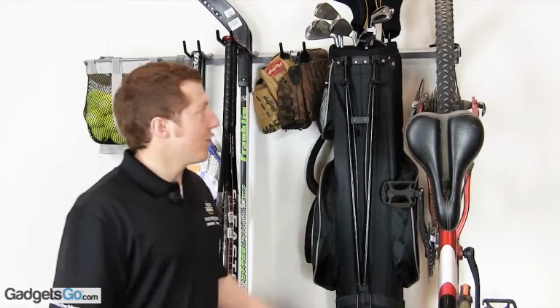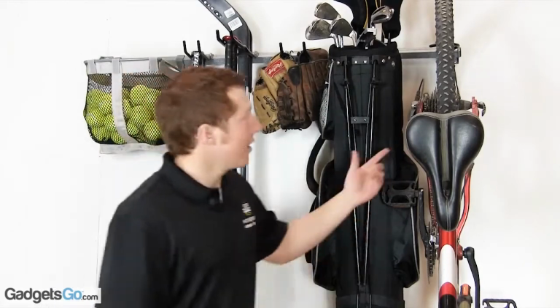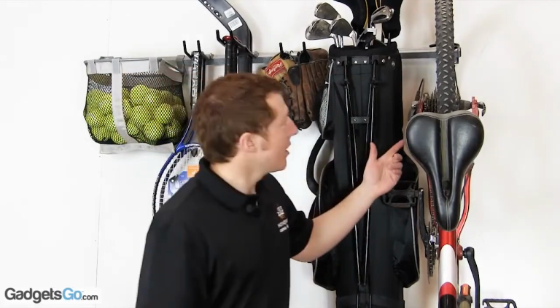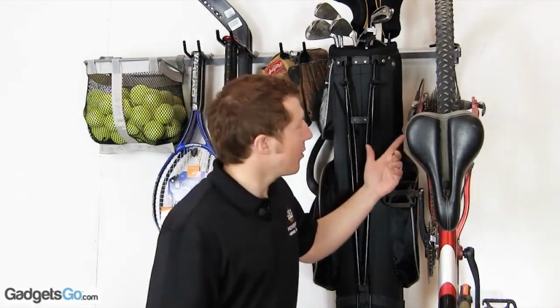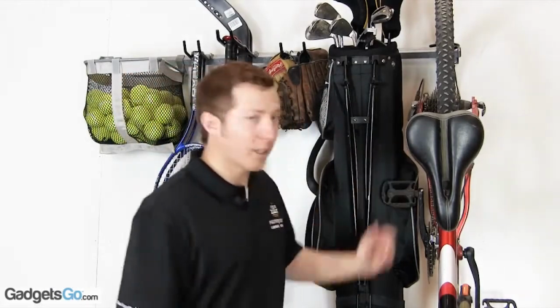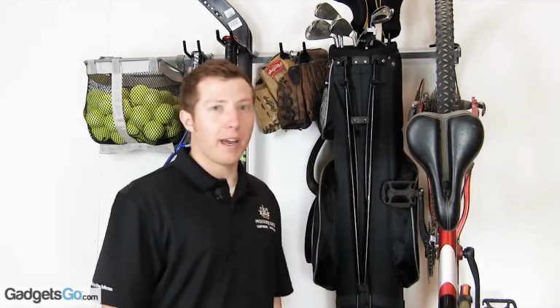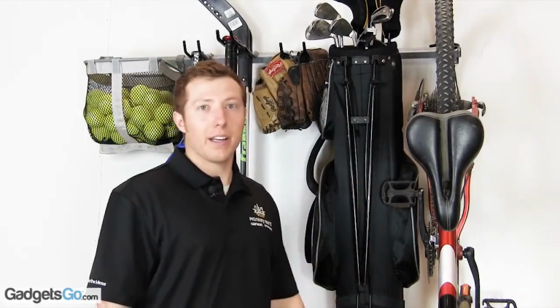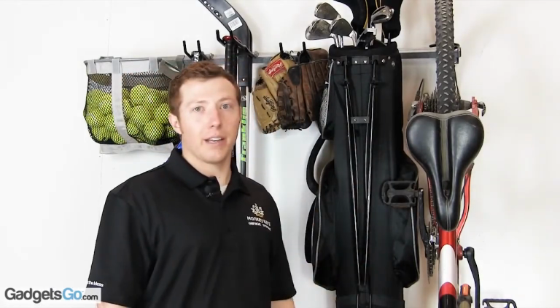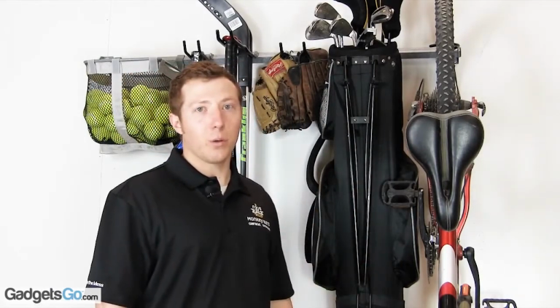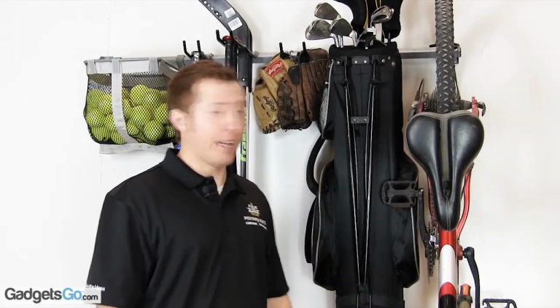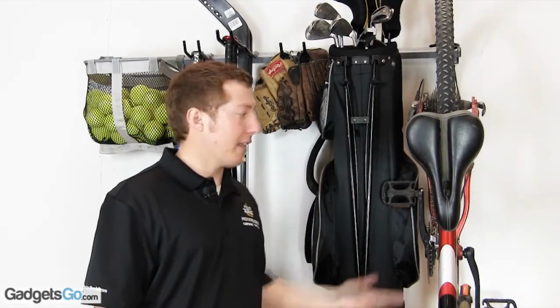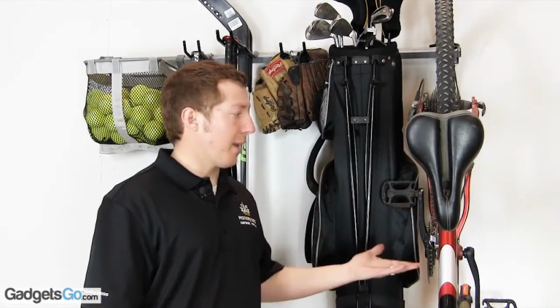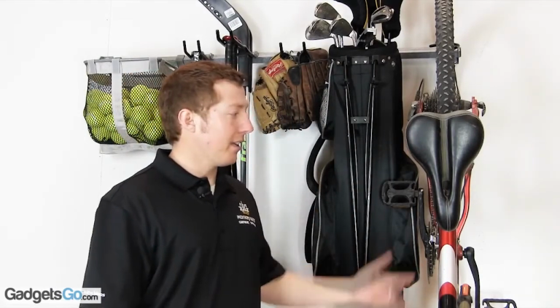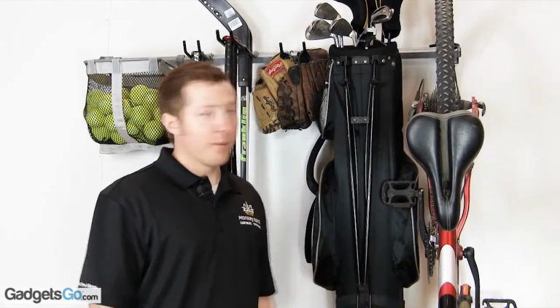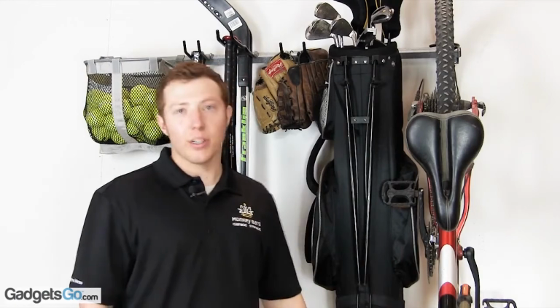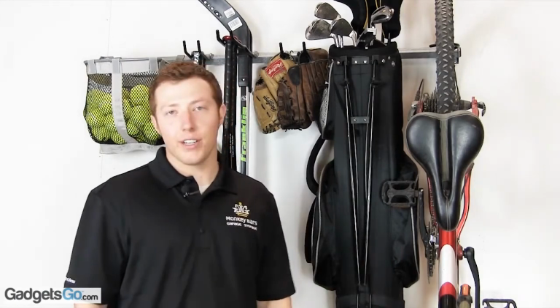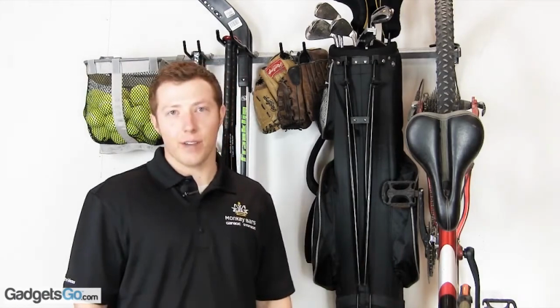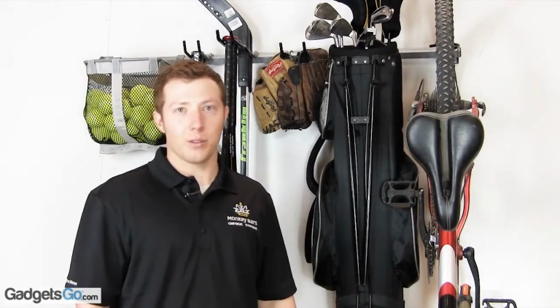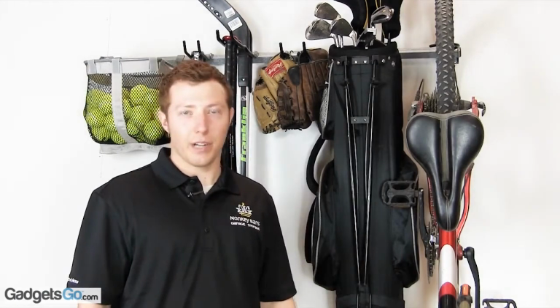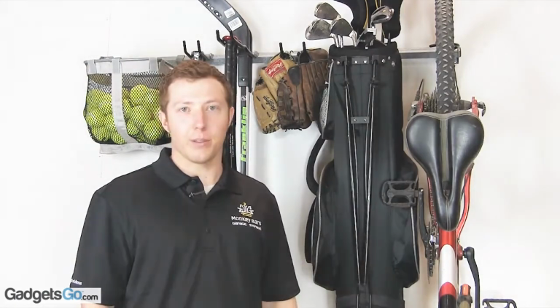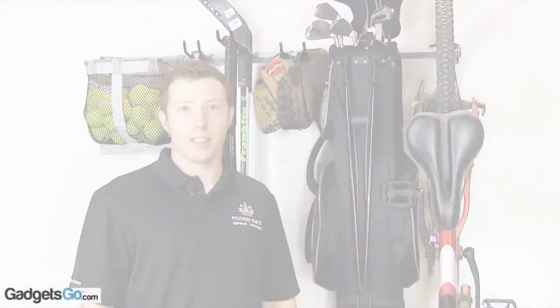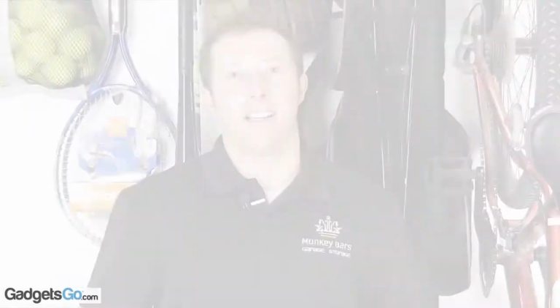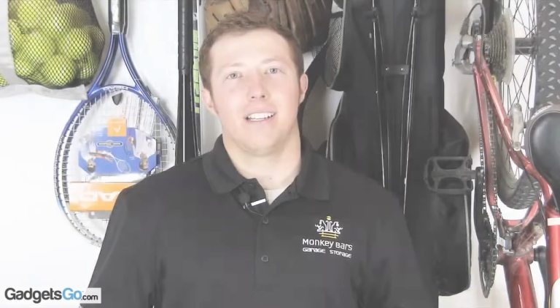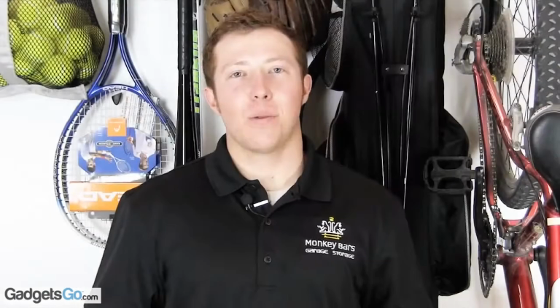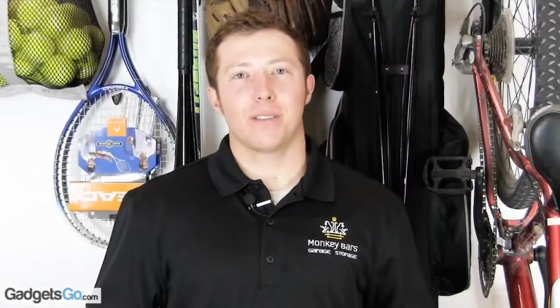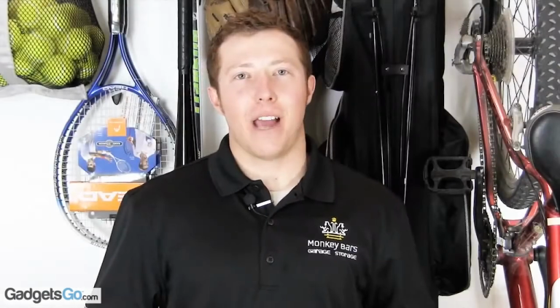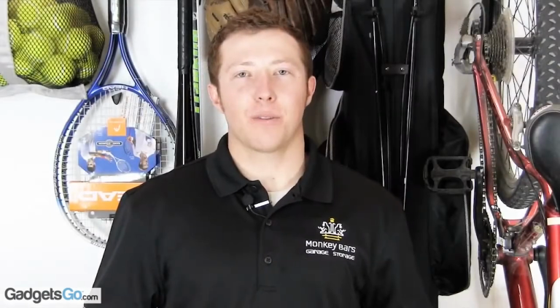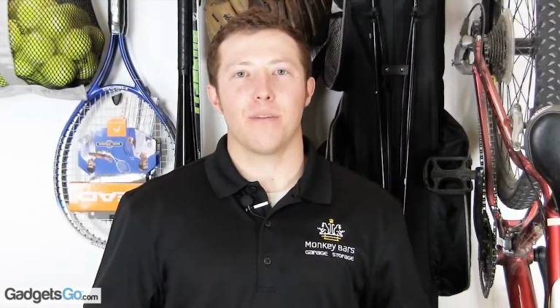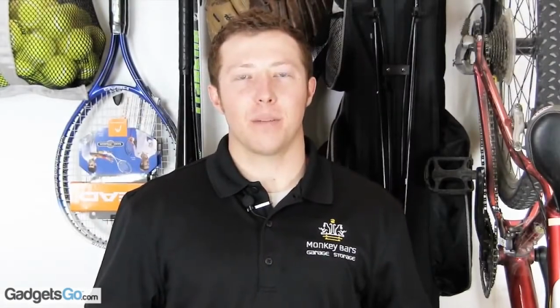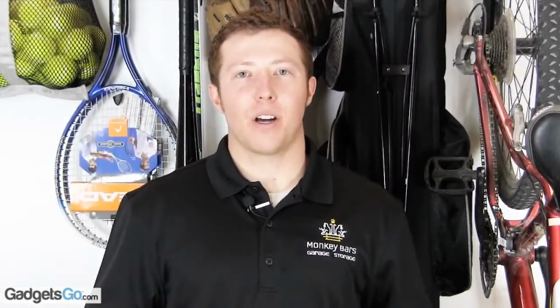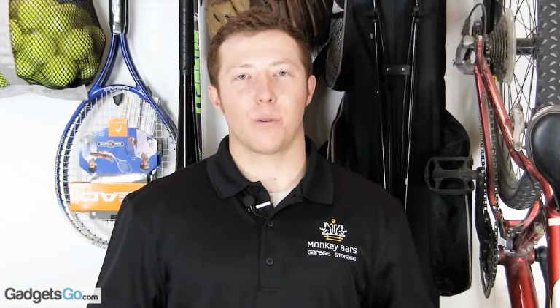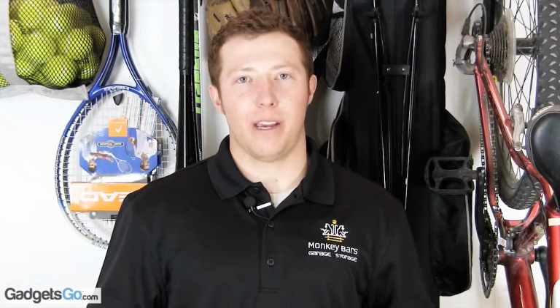The J-hook will hold your golf bag by its handle or any type of bike, and you can configure the rack to hold whatever you would like. This wall-mounted rack will free up valuable garage floor space.